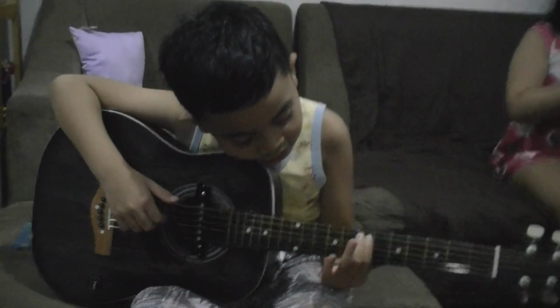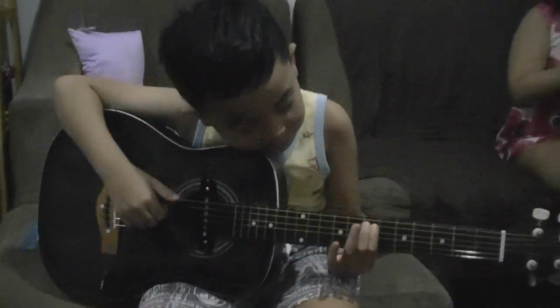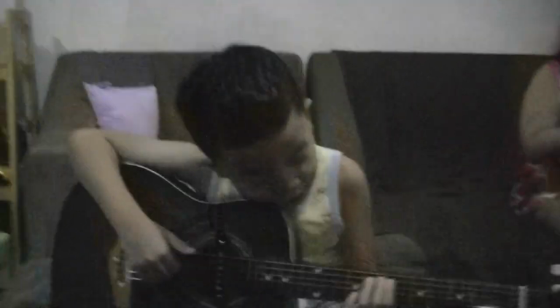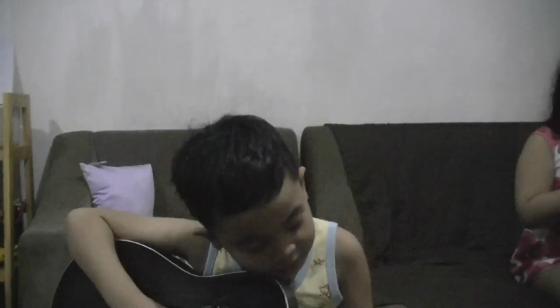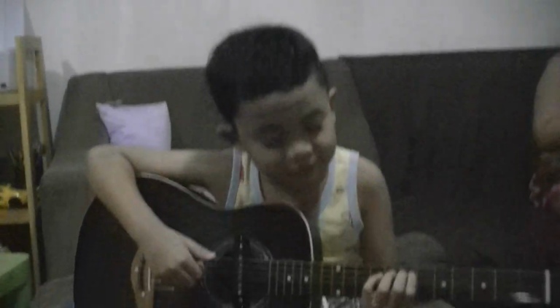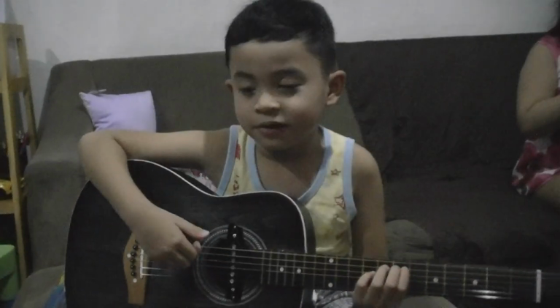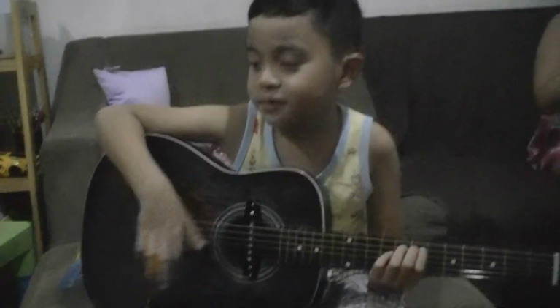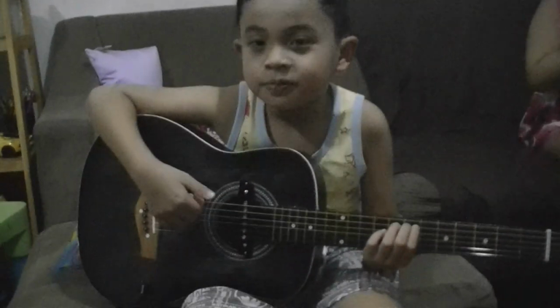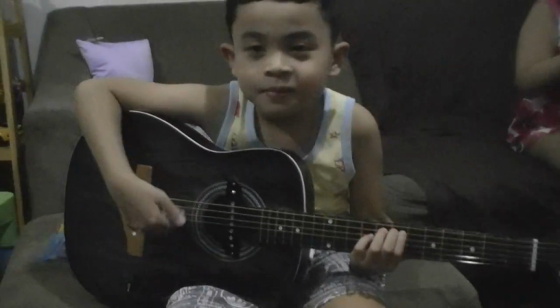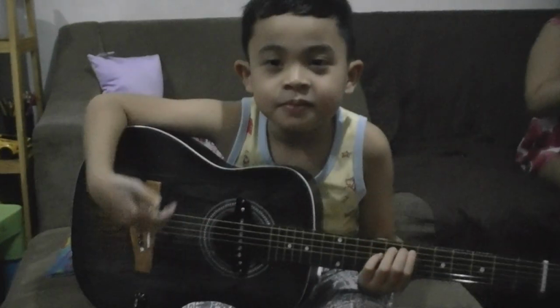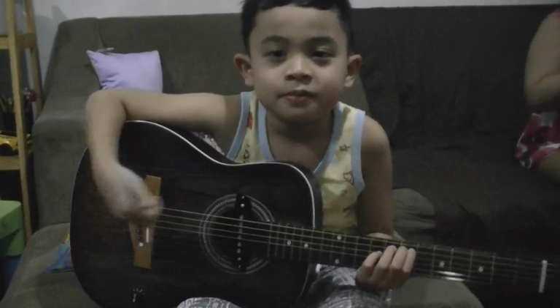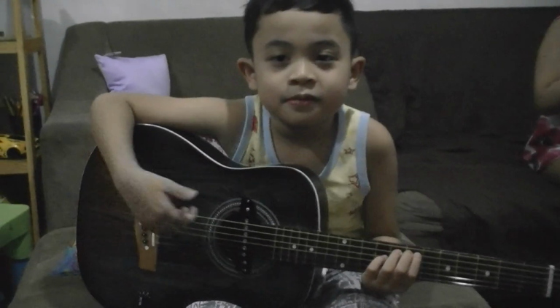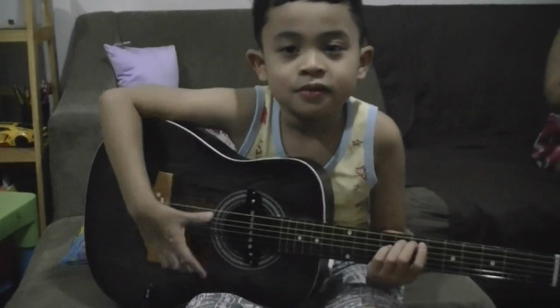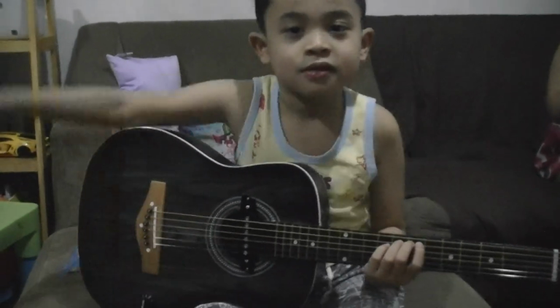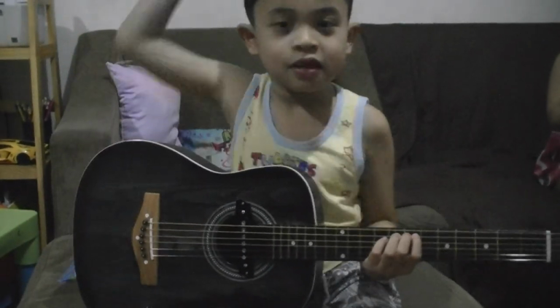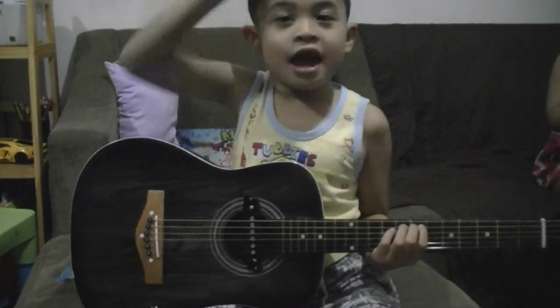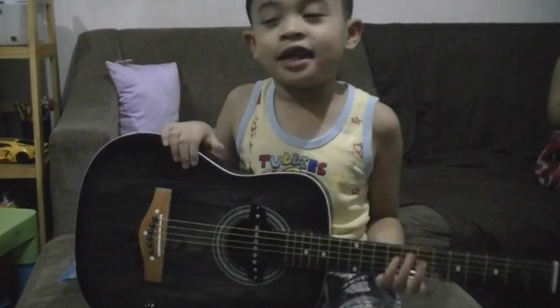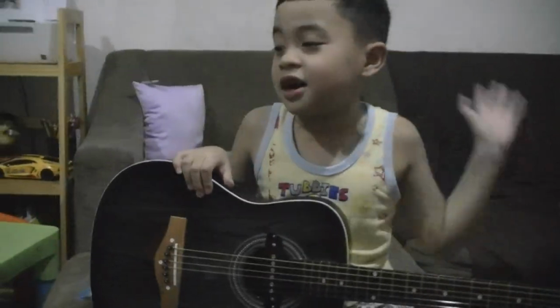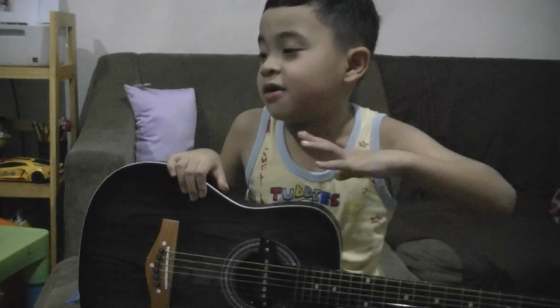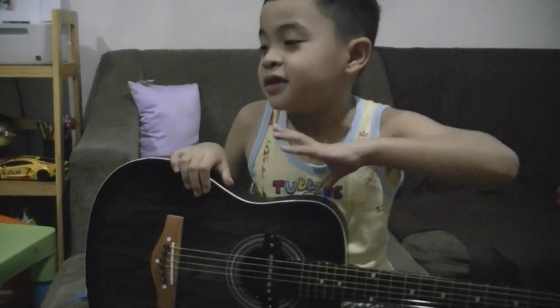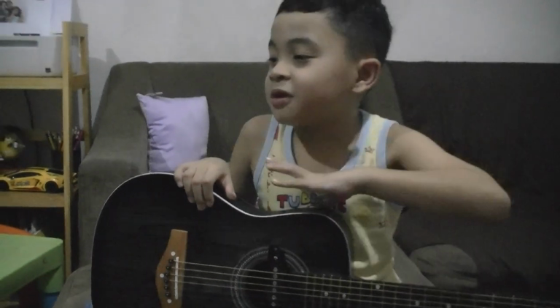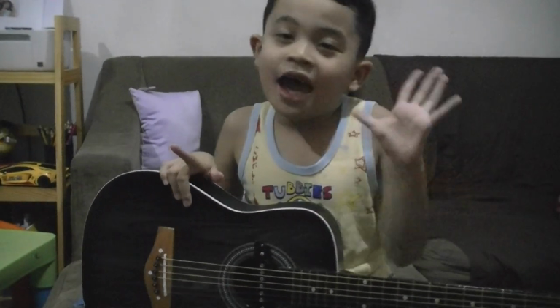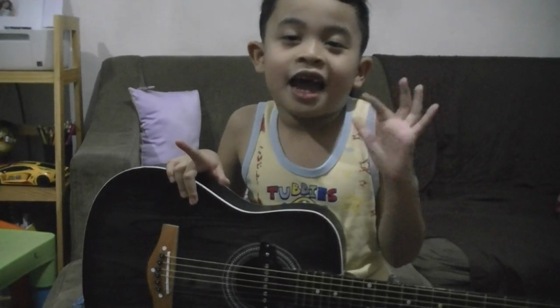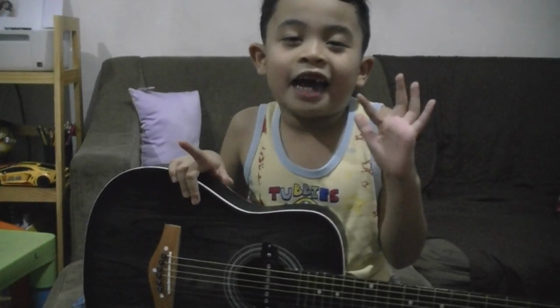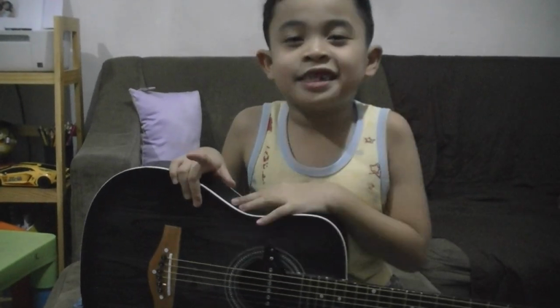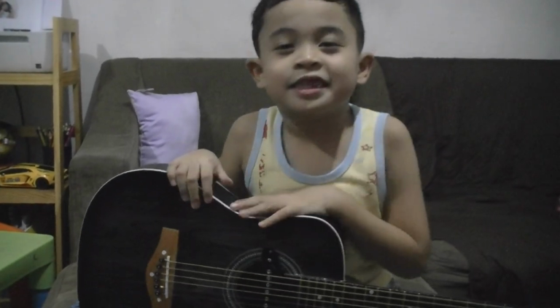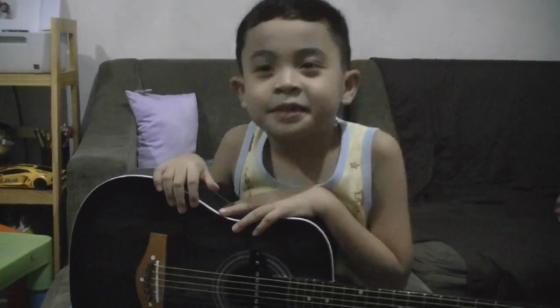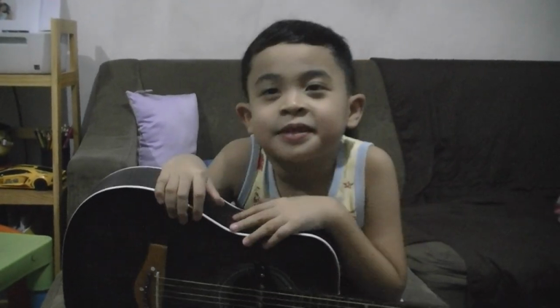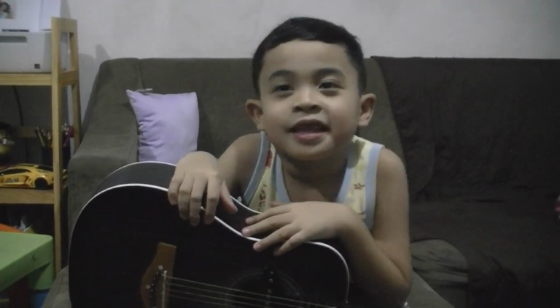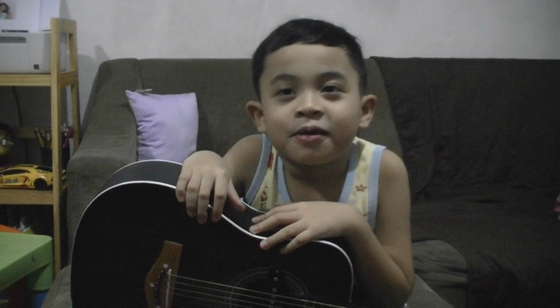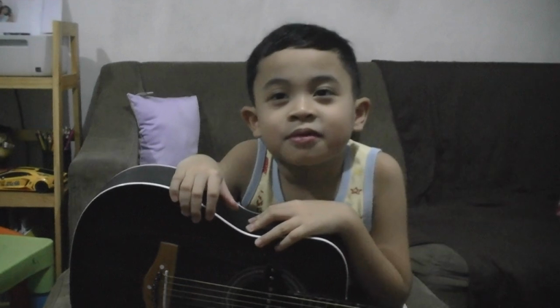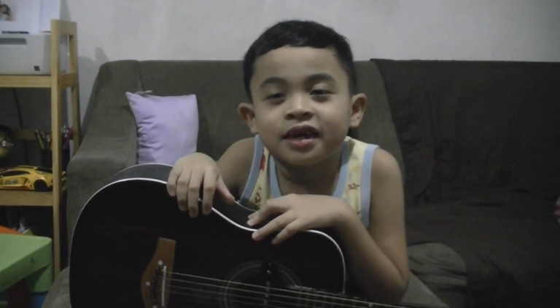And let me sing for you. So bye guys! That was that? Yes.